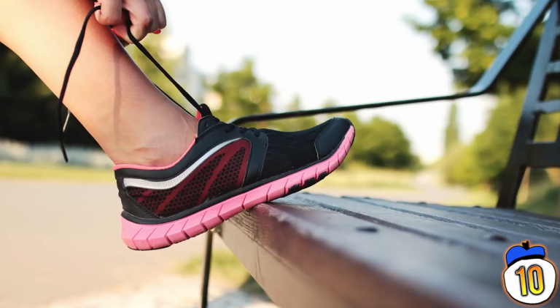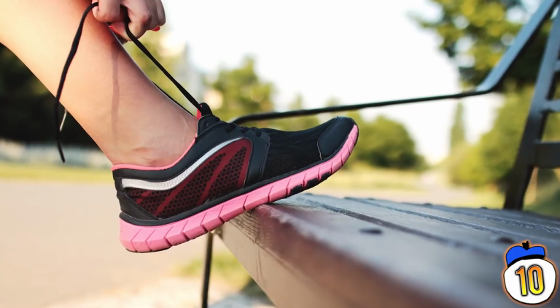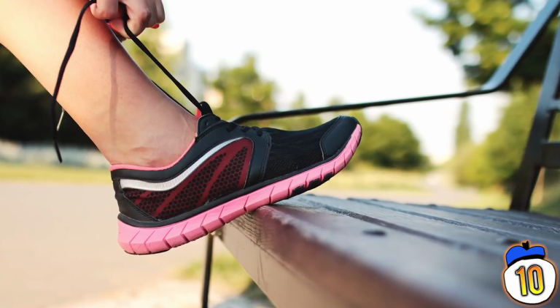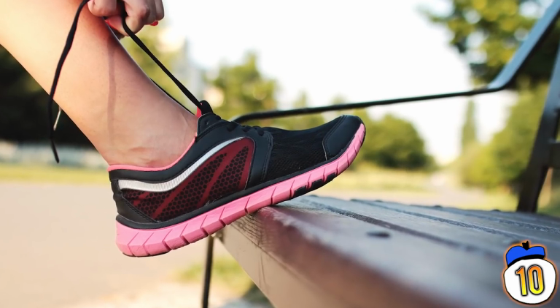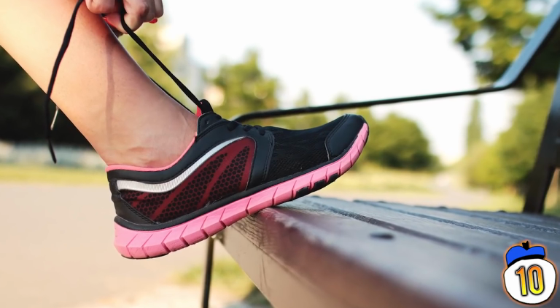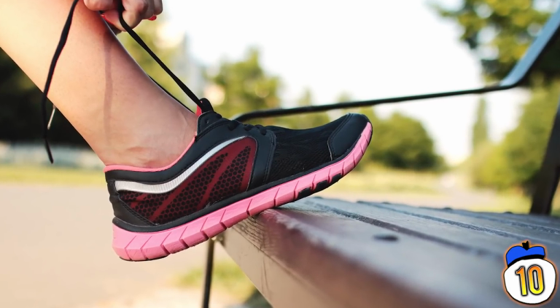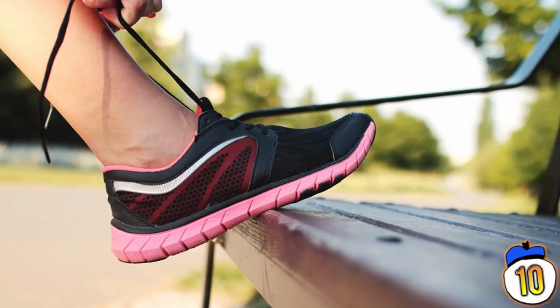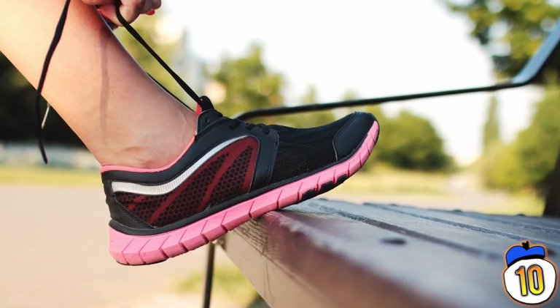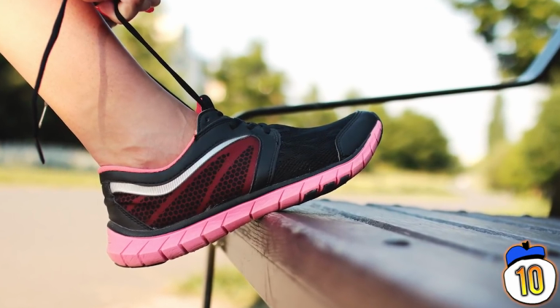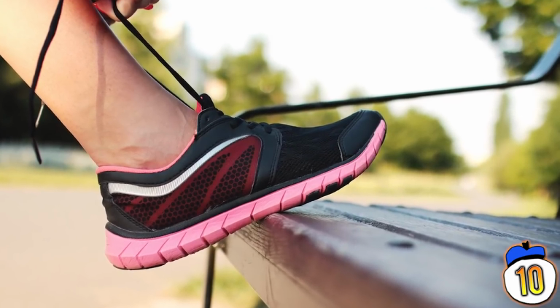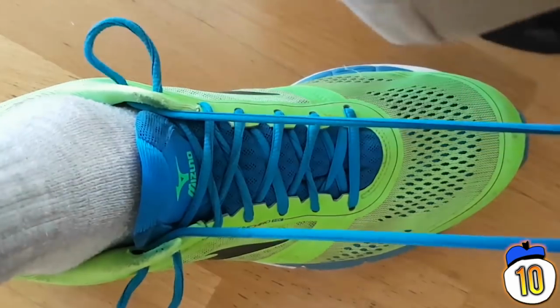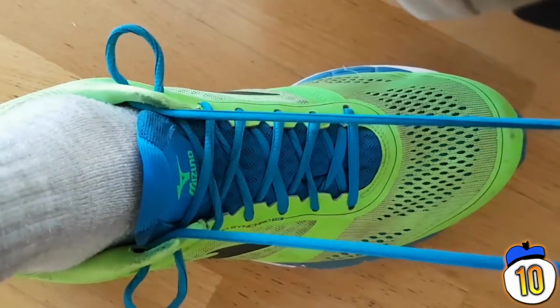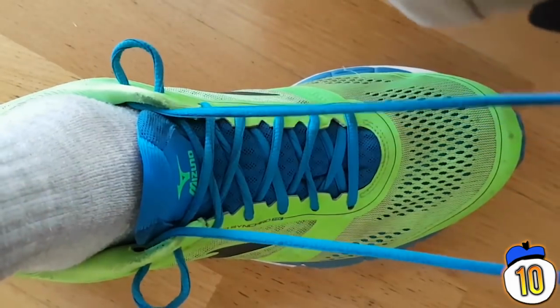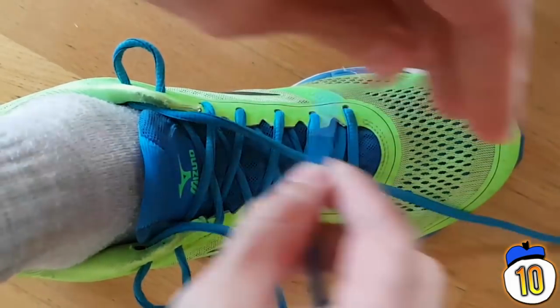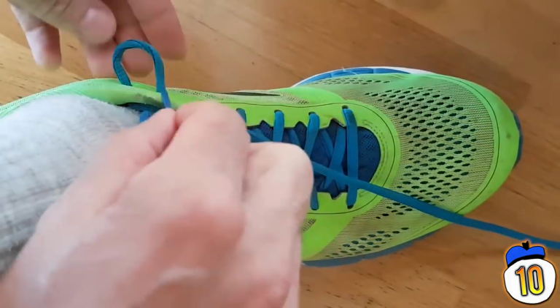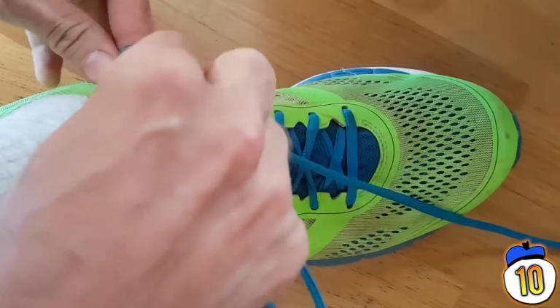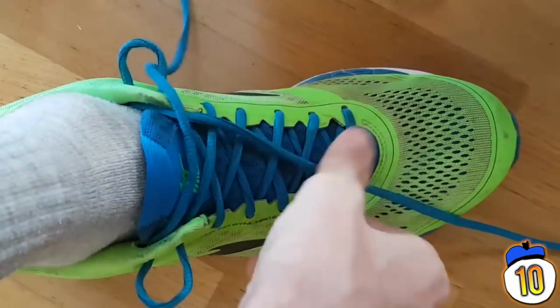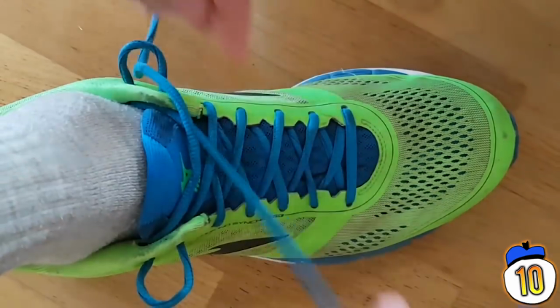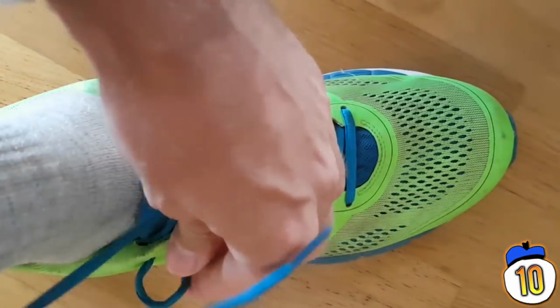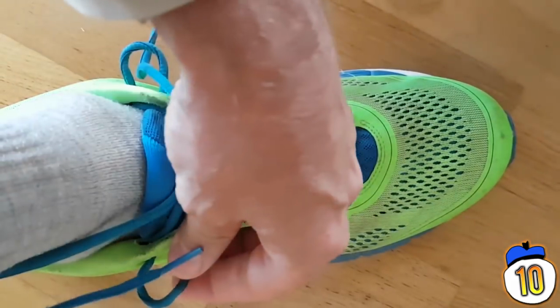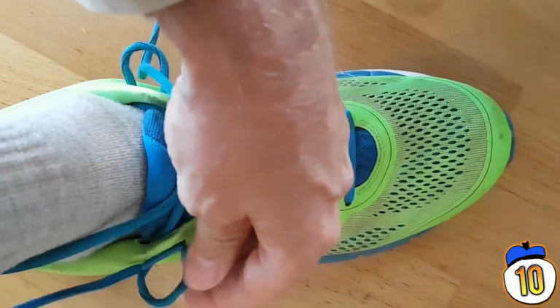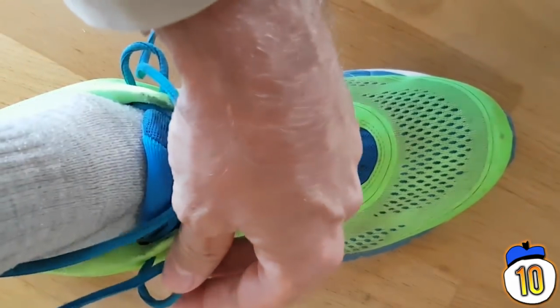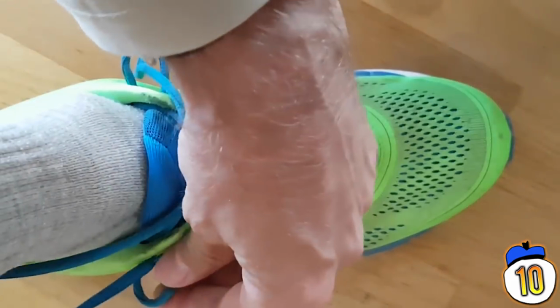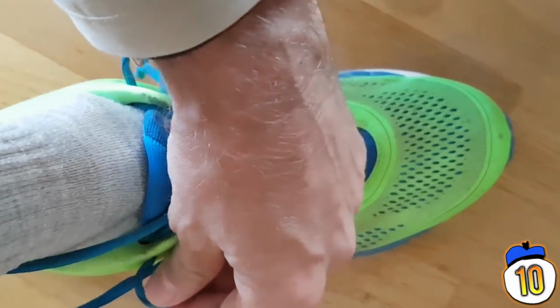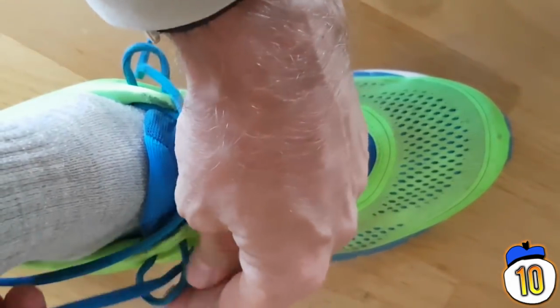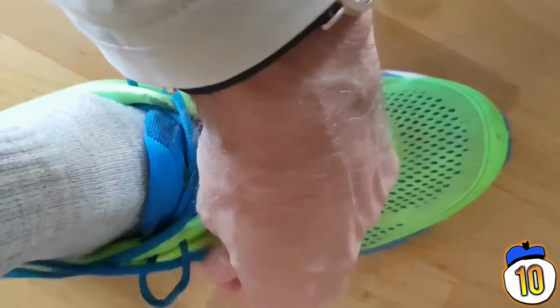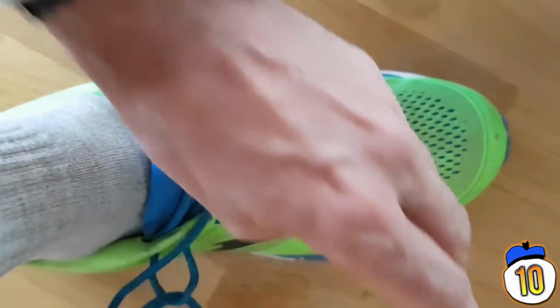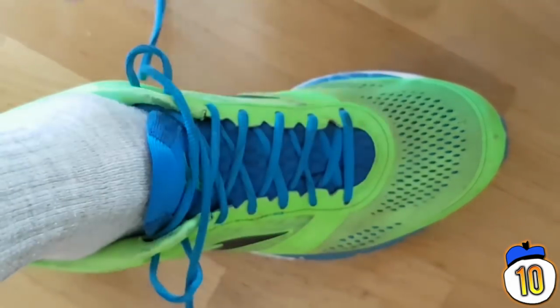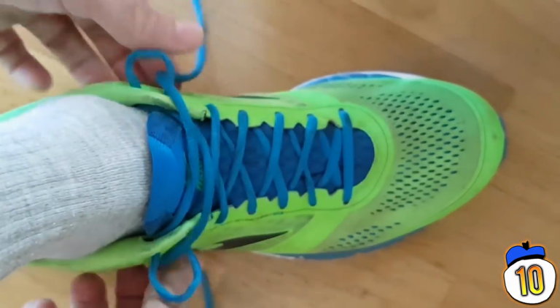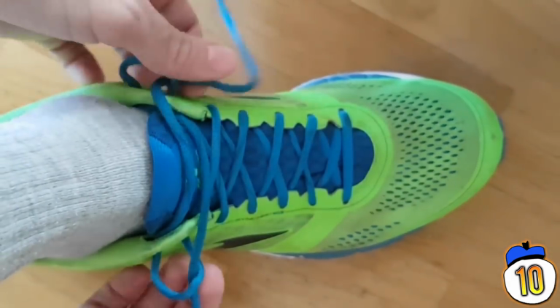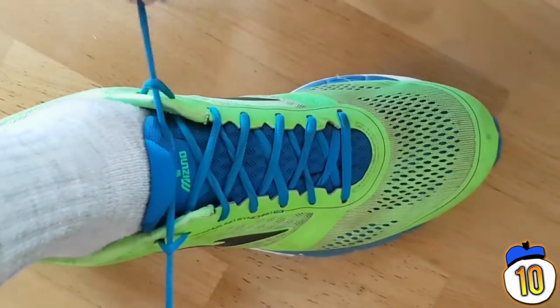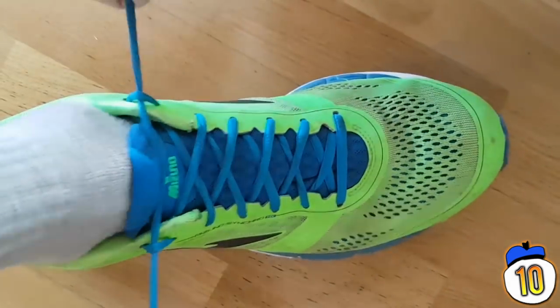But it is possible to lace your shoes to make them still fit right, but give more support to your toes or your instep. The extra holes on your shoes are there to accommodate lacing methods you've probably never even seen before.